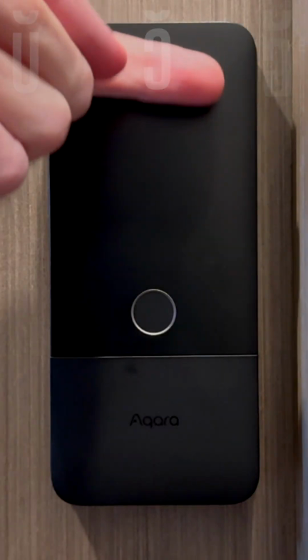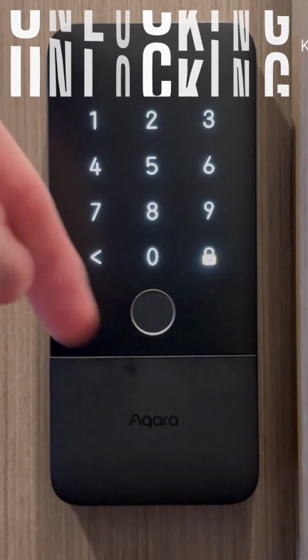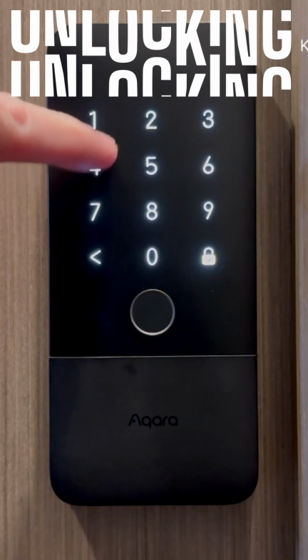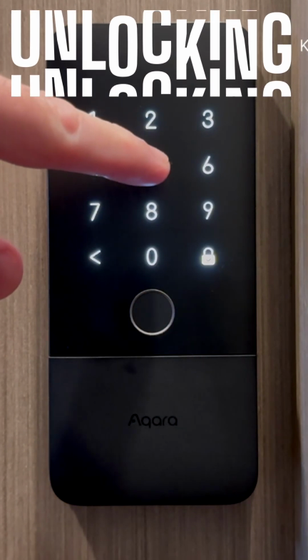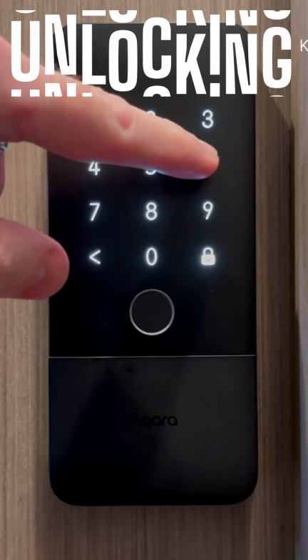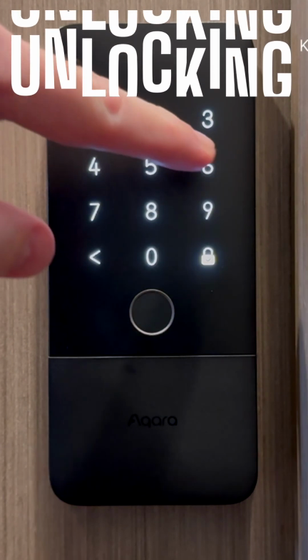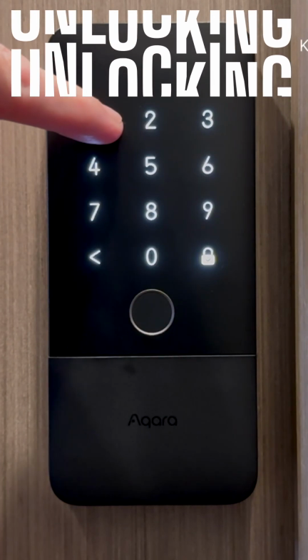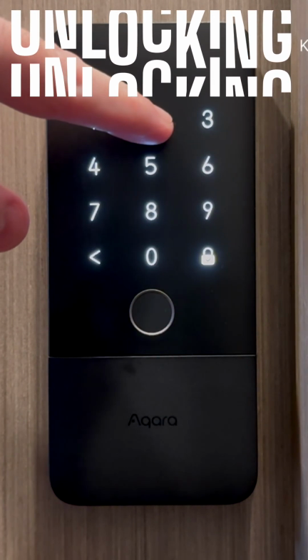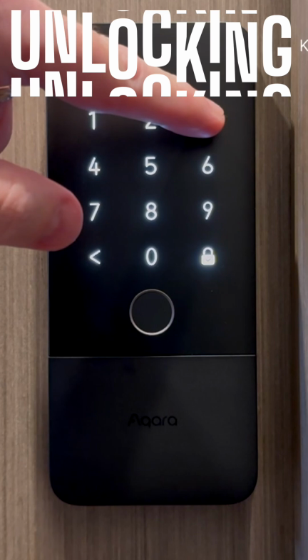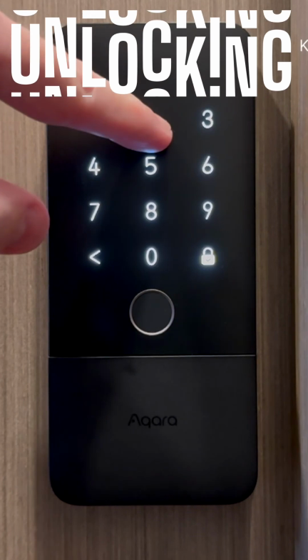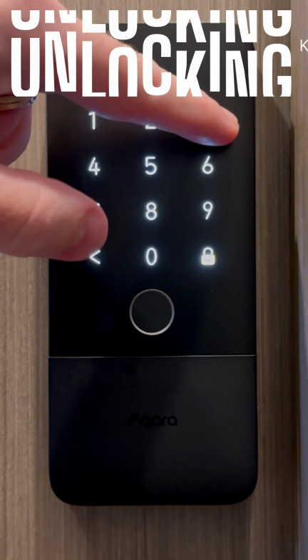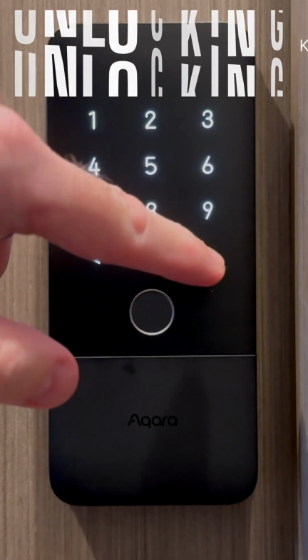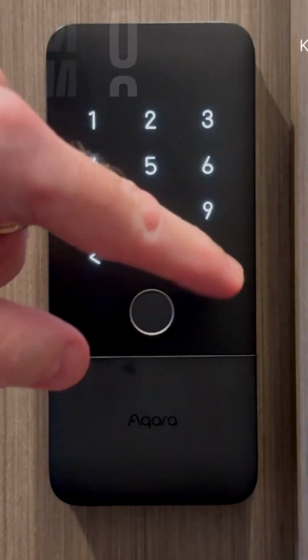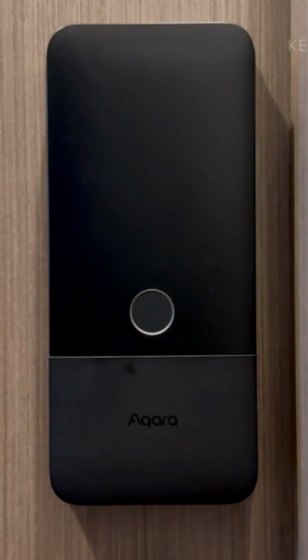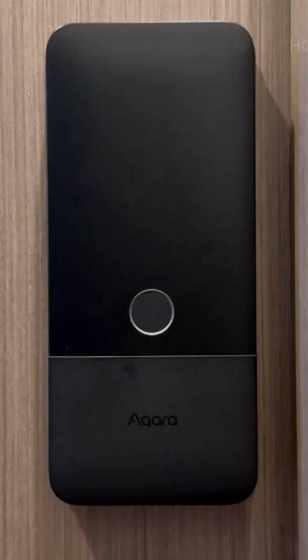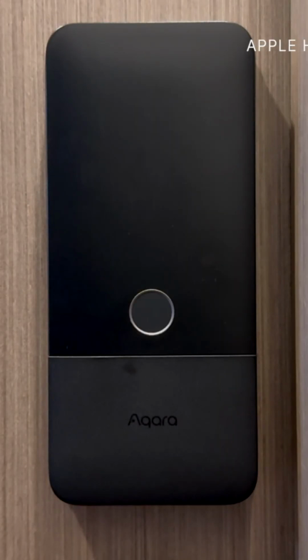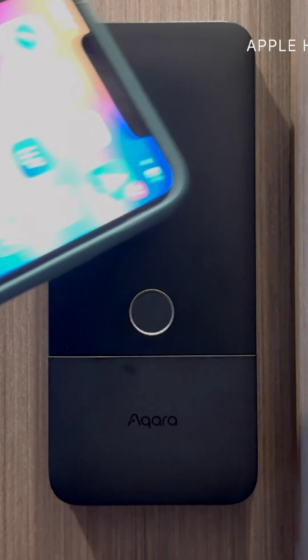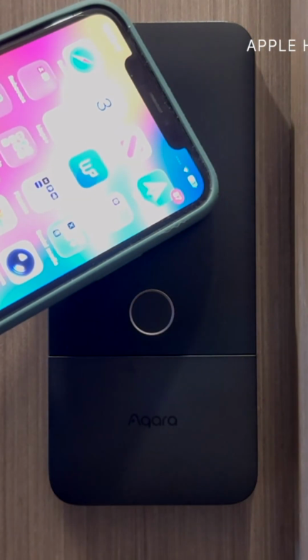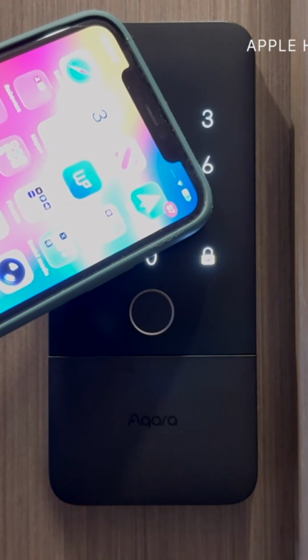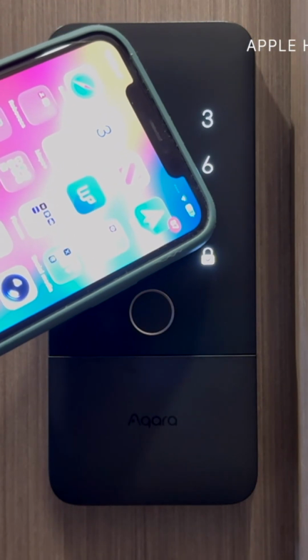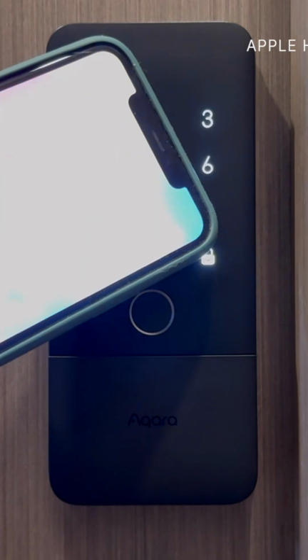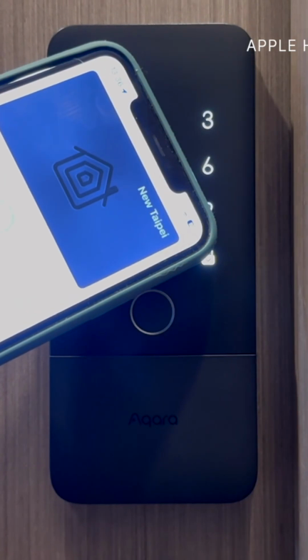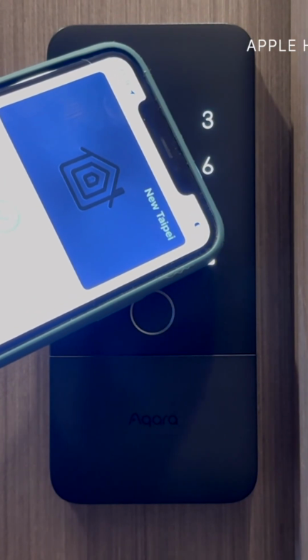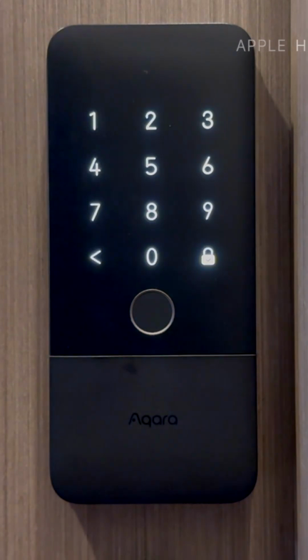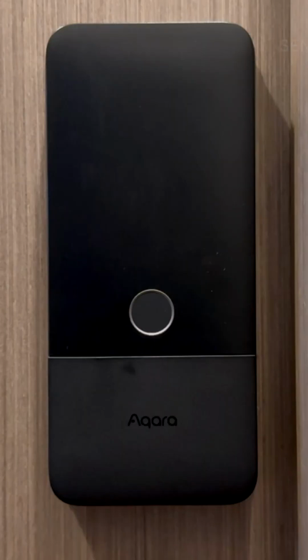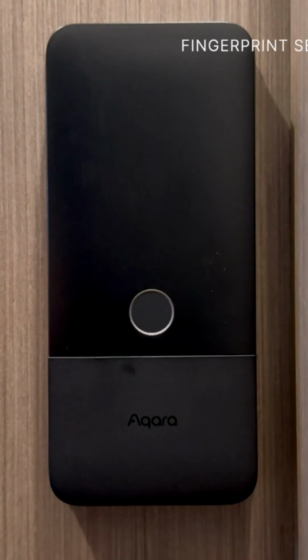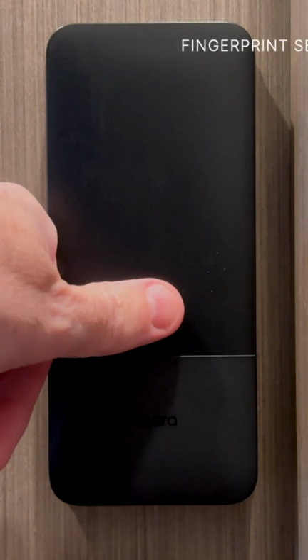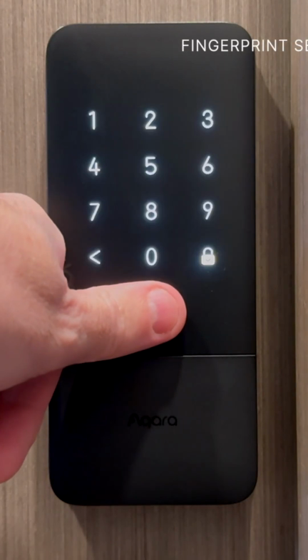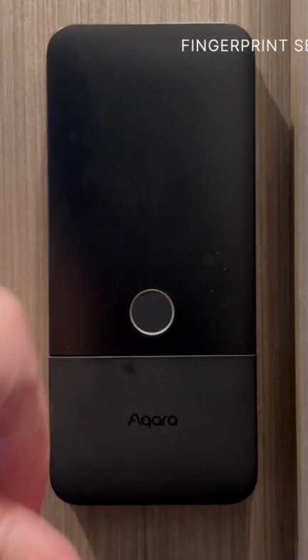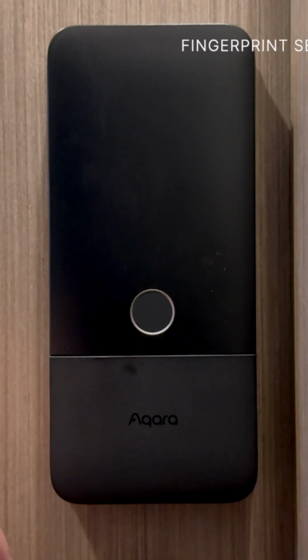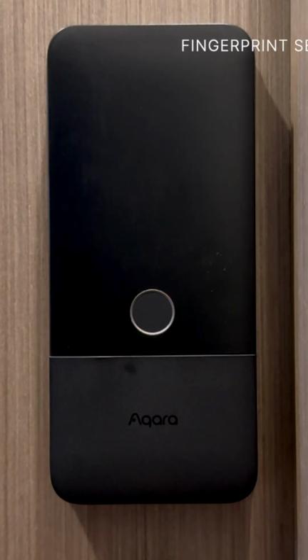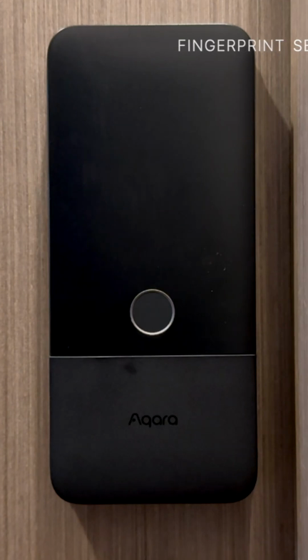Starting with passcodes in either Acara or Apple Home, which can be six to ten digits long. Apple Home Key is also supported, of course, and will work on Apple Watch too. For many, the most convenient option is going to be the fingerprint sensor.